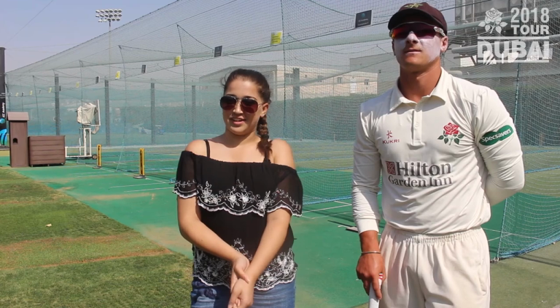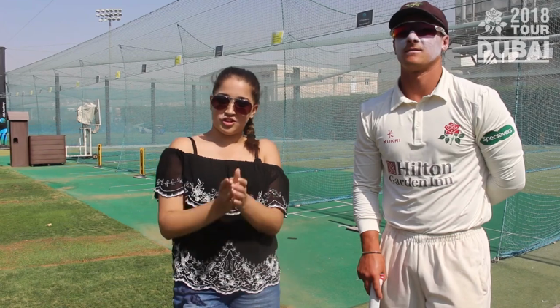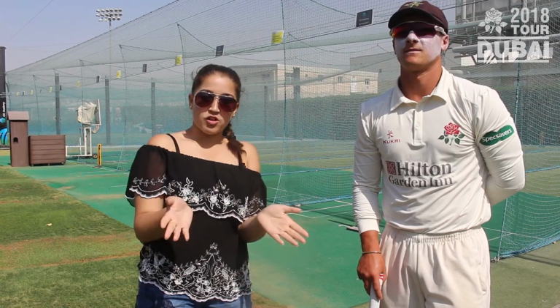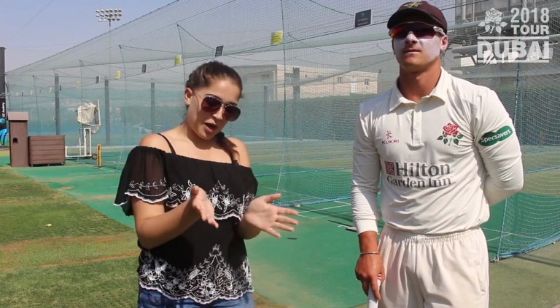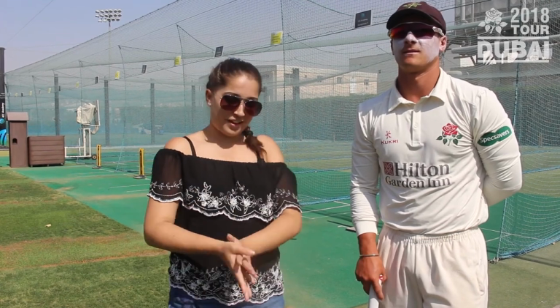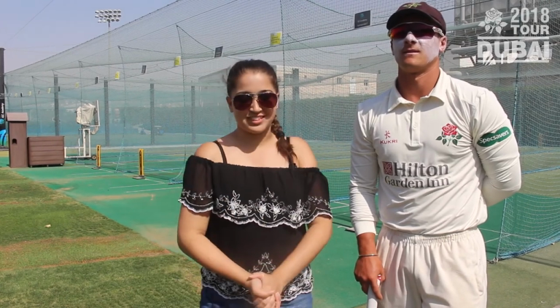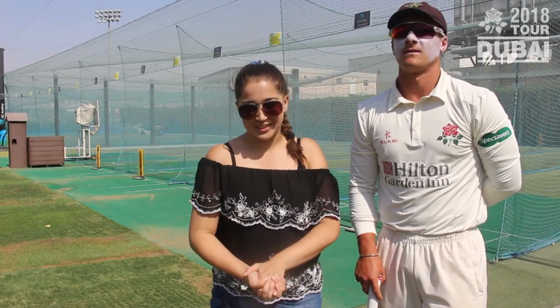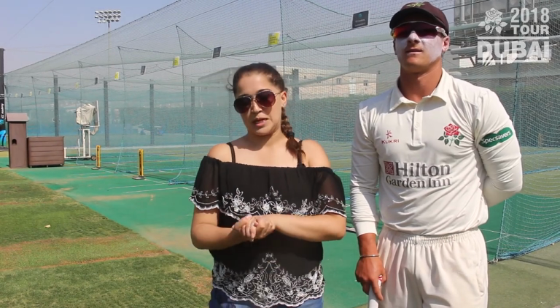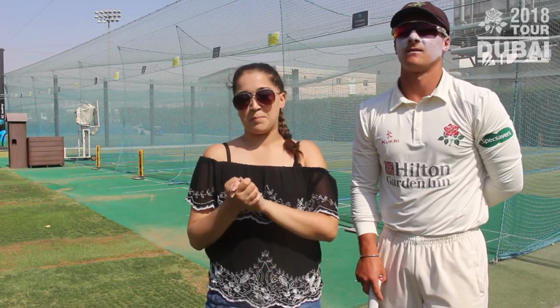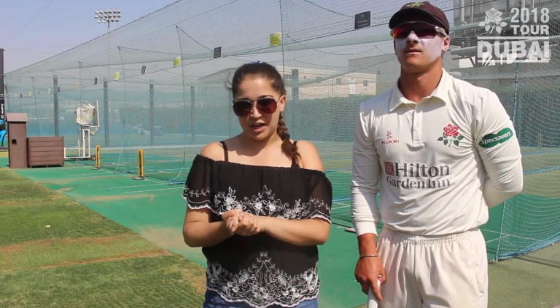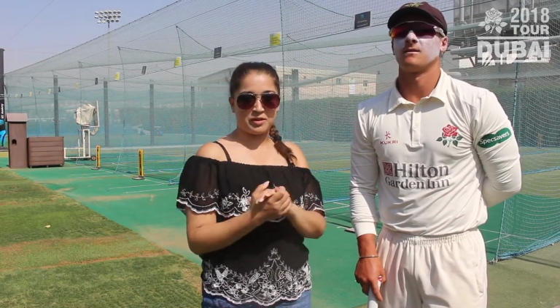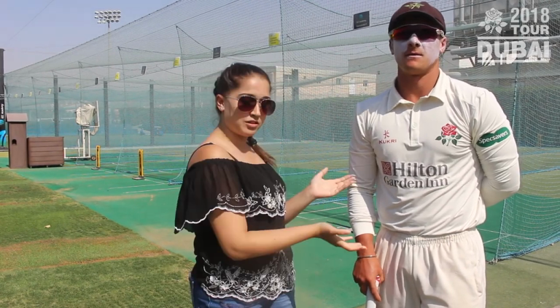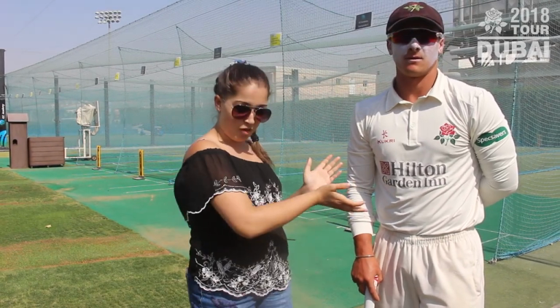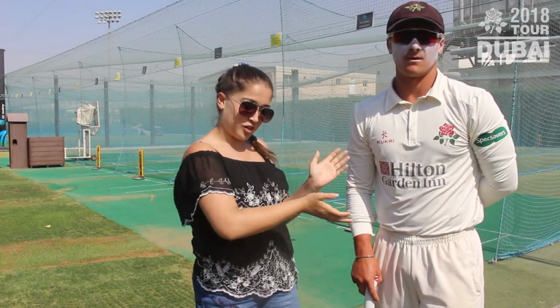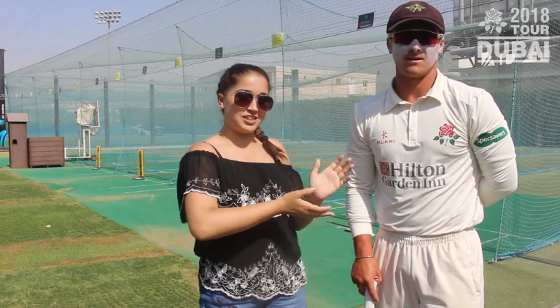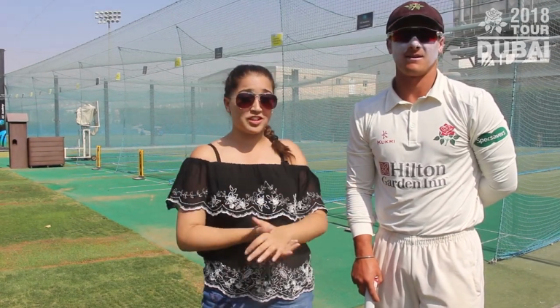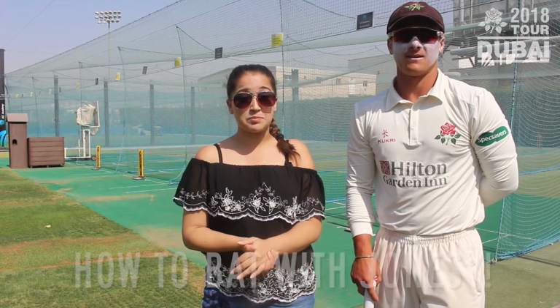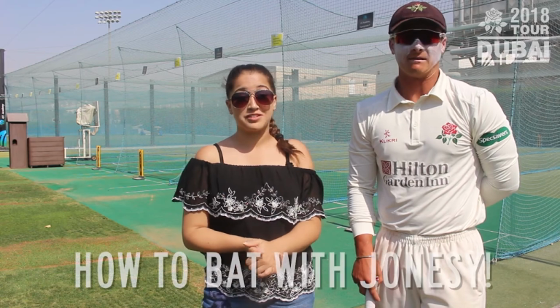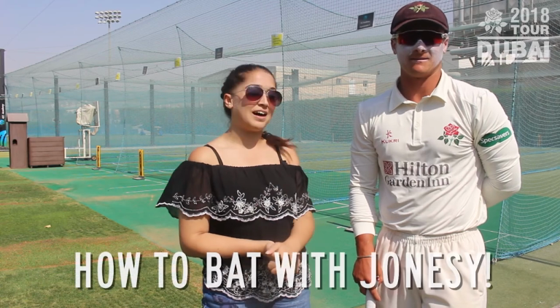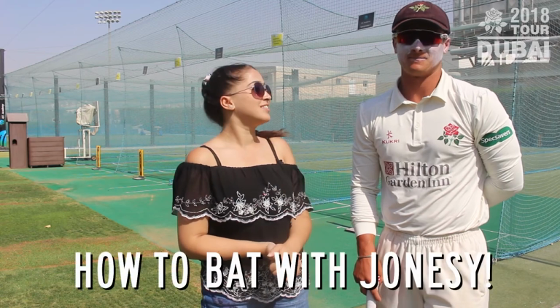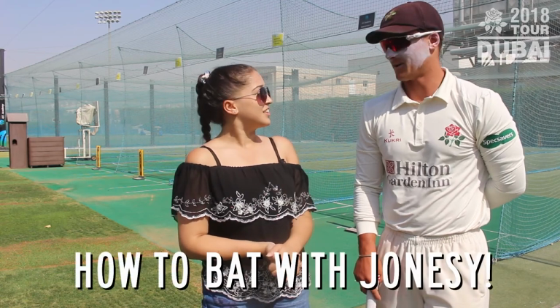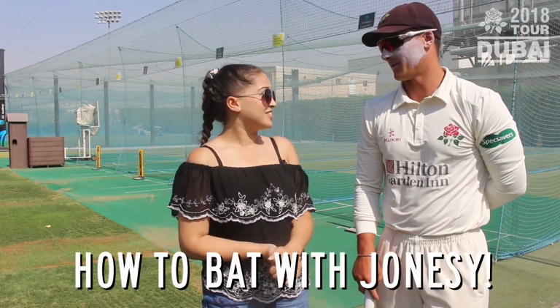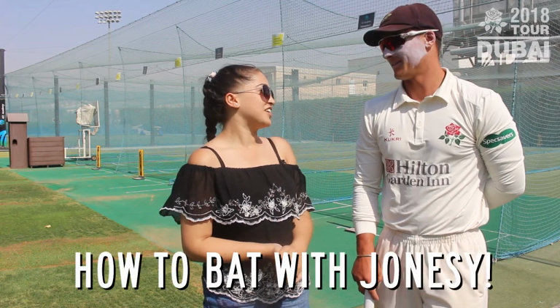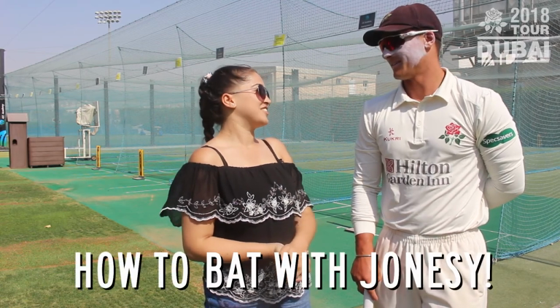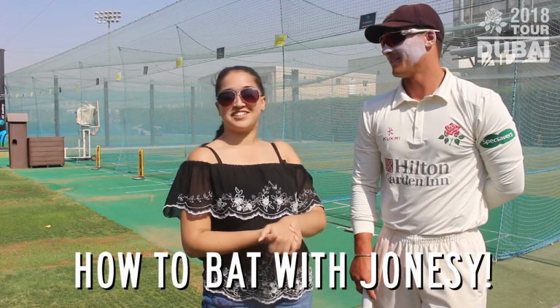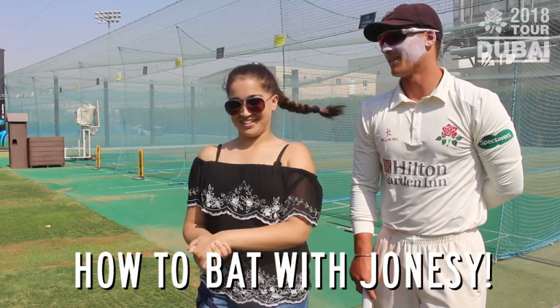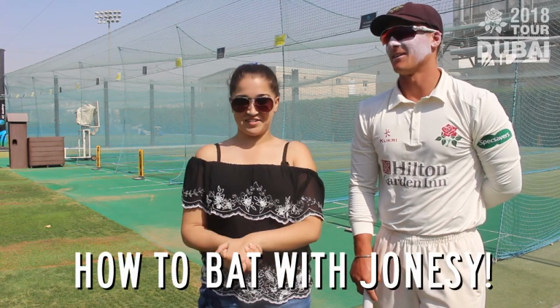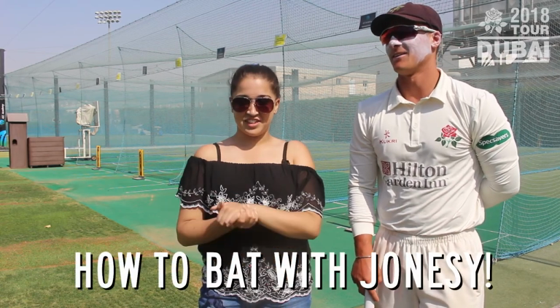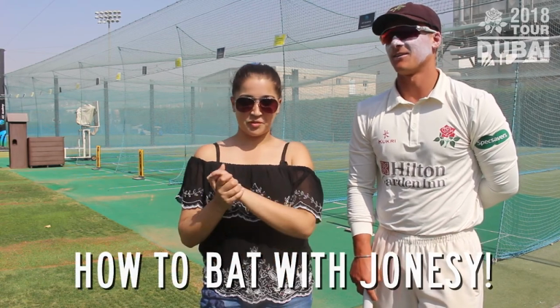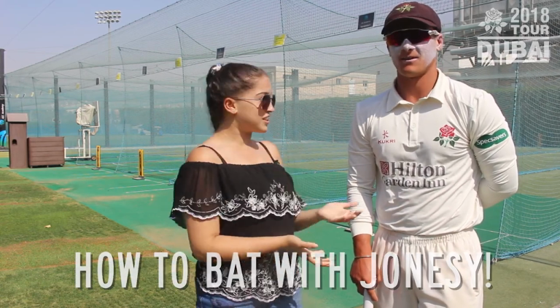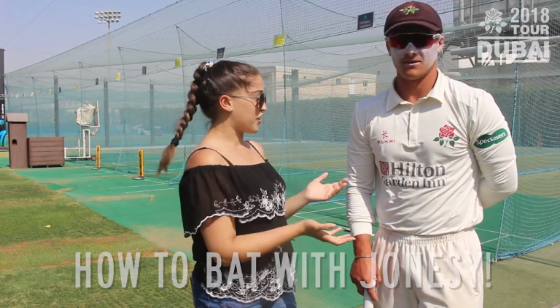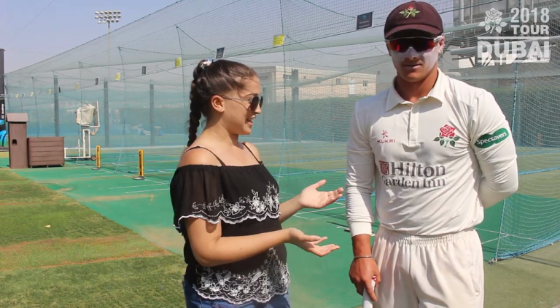So we've all seen how bad I was at wicketkeeping, but now I'm with the wonderful Rob Jones, who's going to teach me how to bat. You've got a challenge set on your hands now. So, what is the first tip?